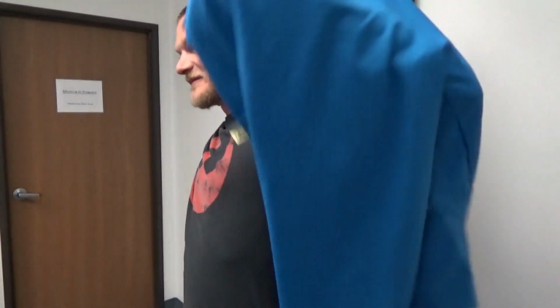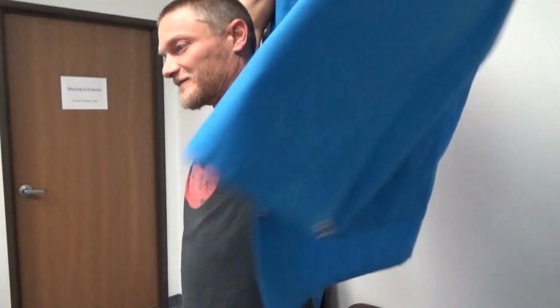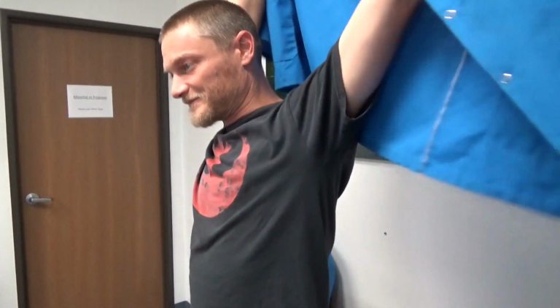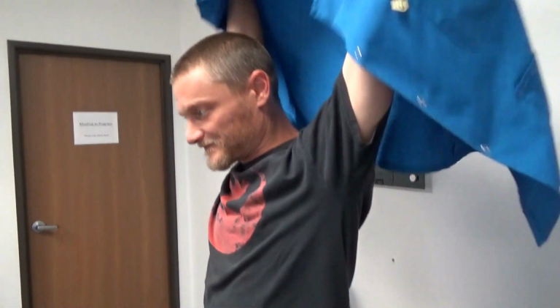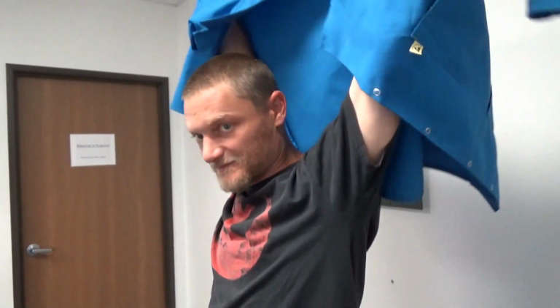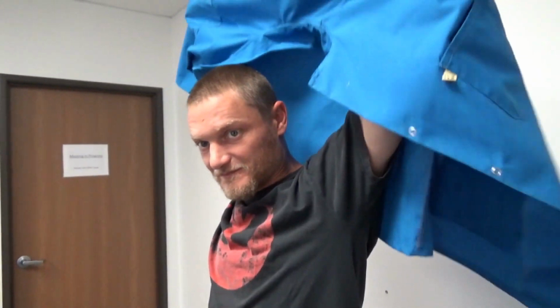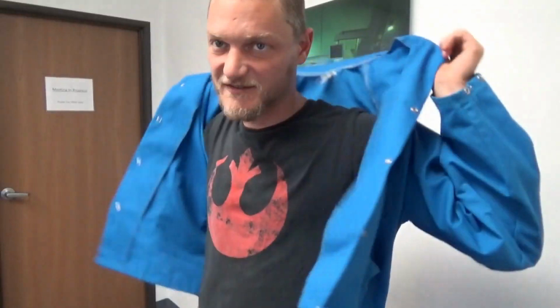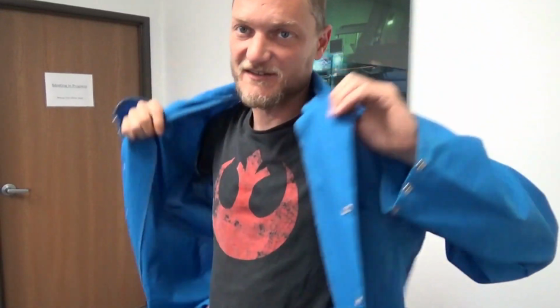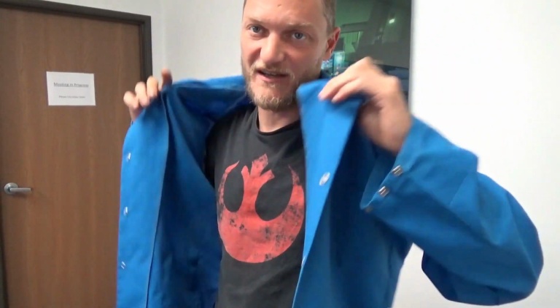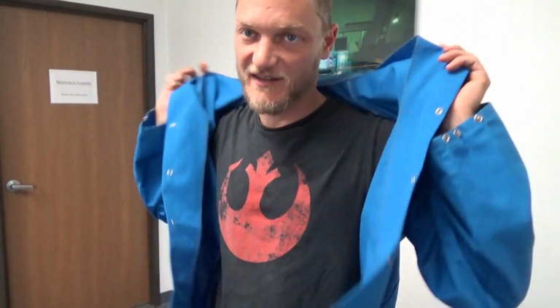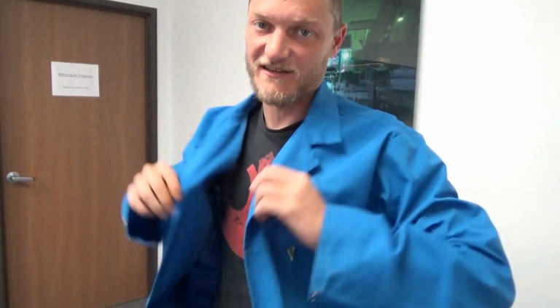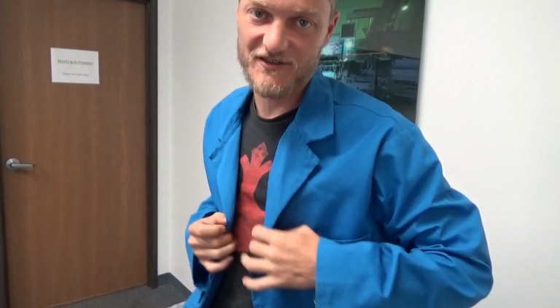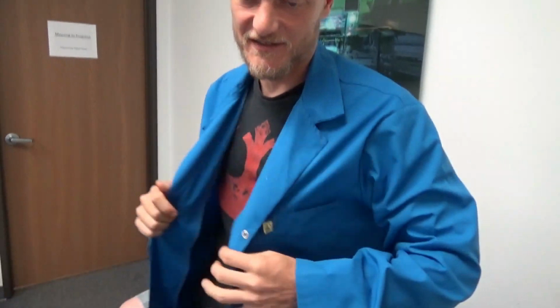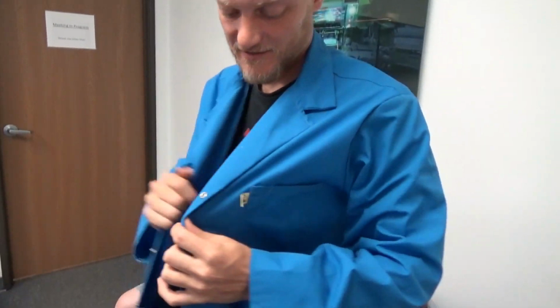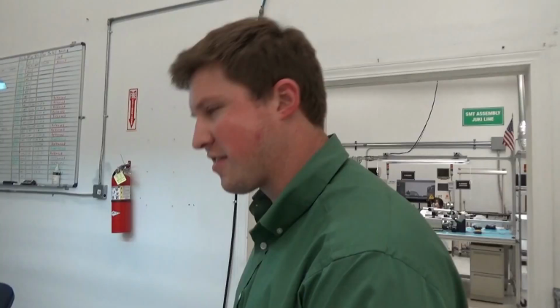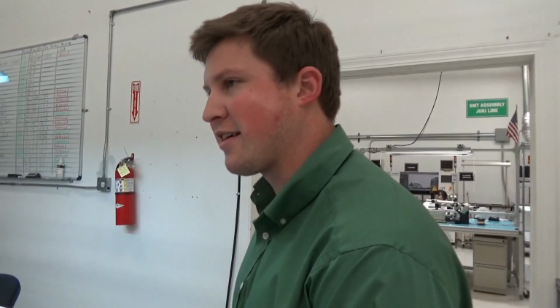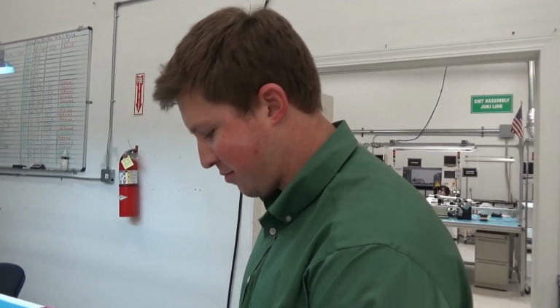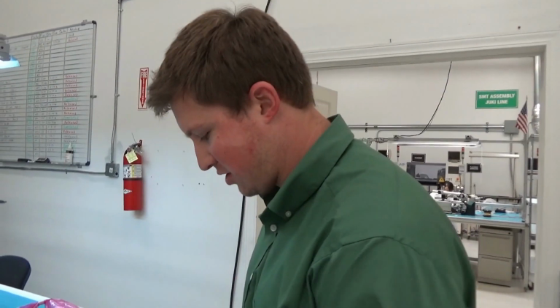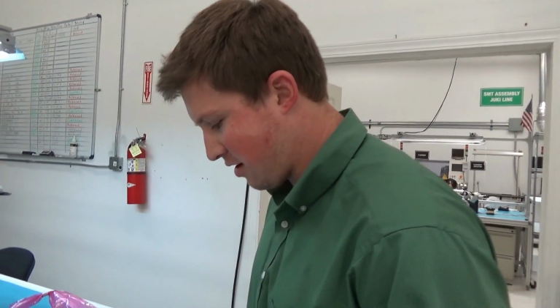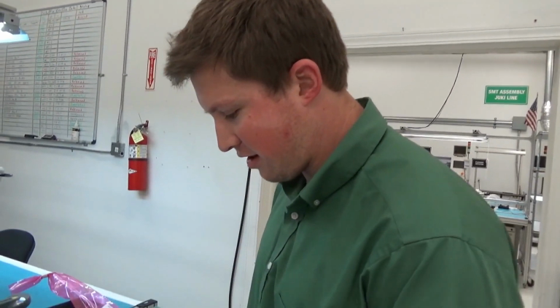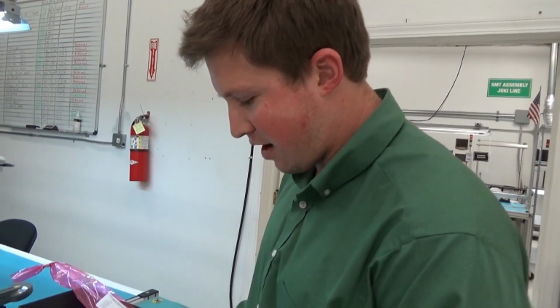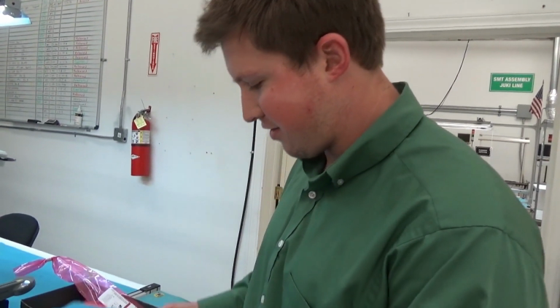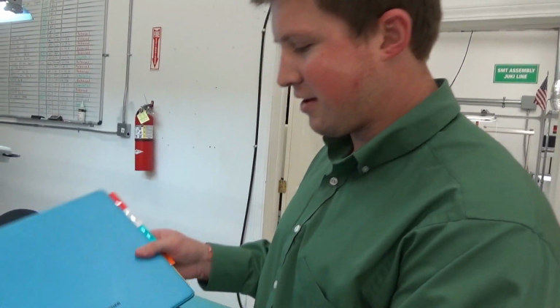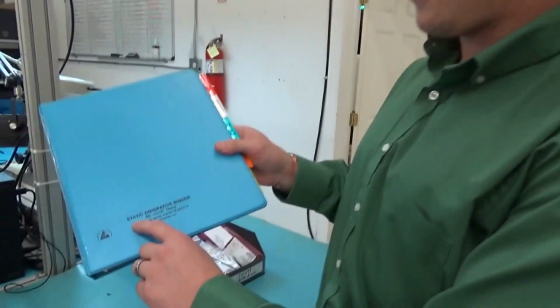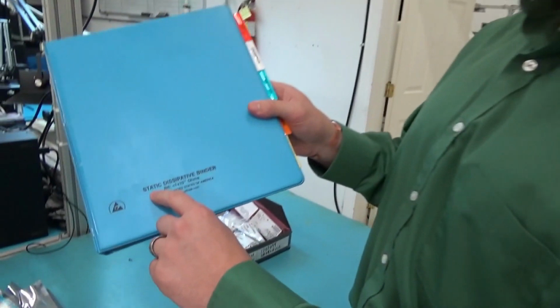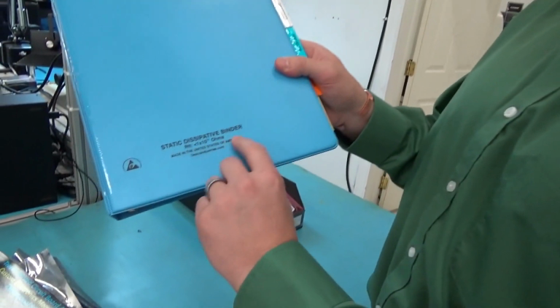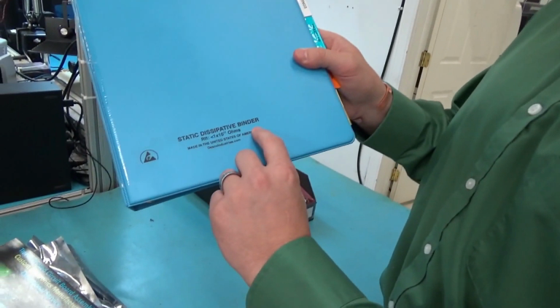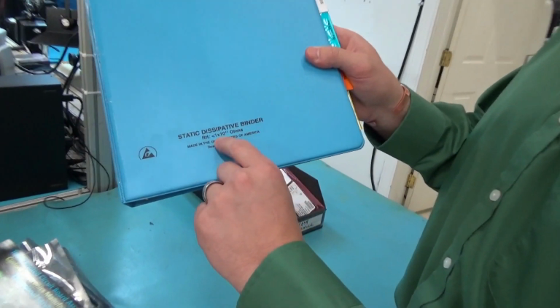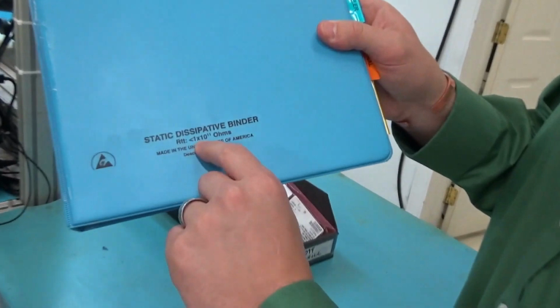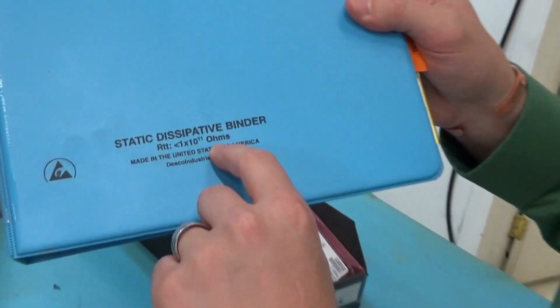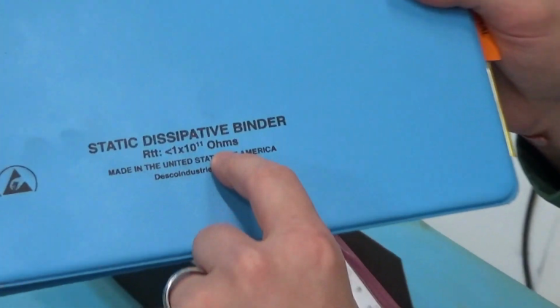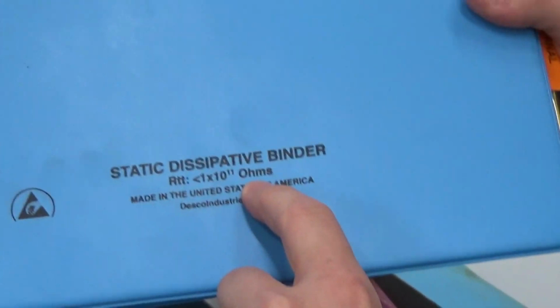Why are you putting that on? It dissipates static electricity — static dissipation. You can see the binders are static dissipated. Everything is static.